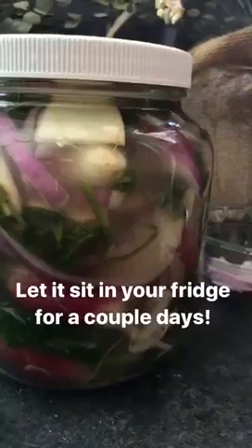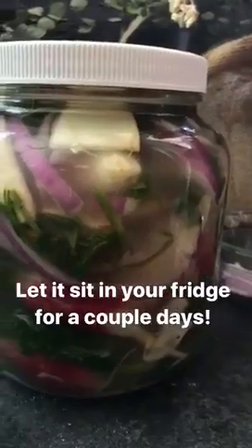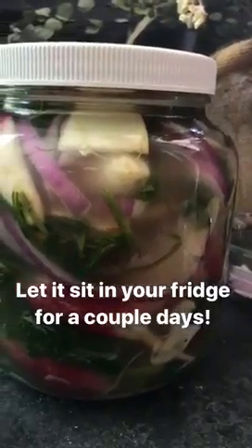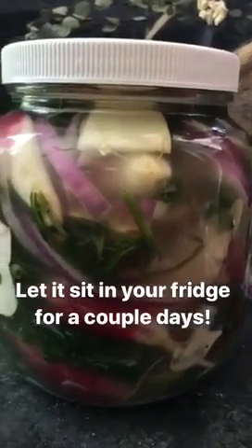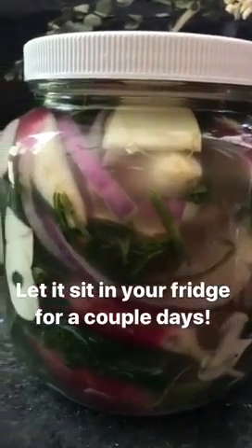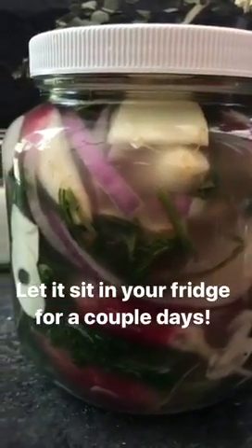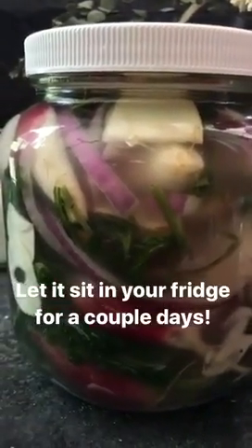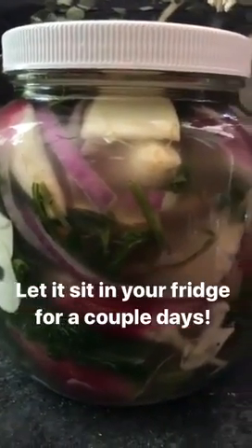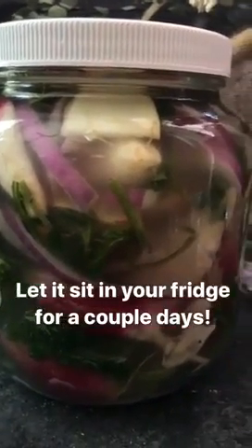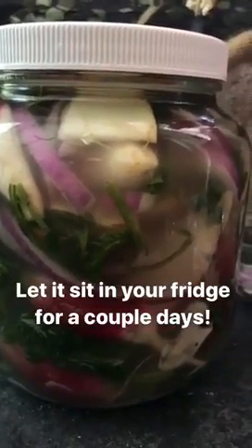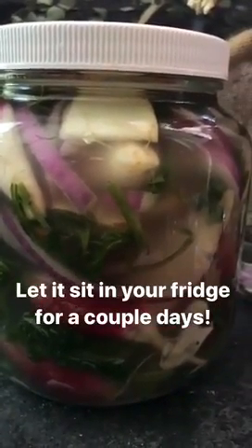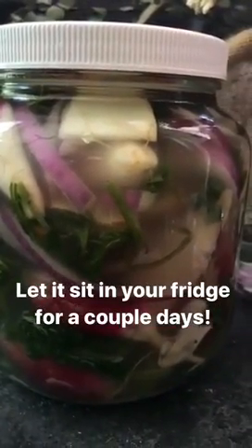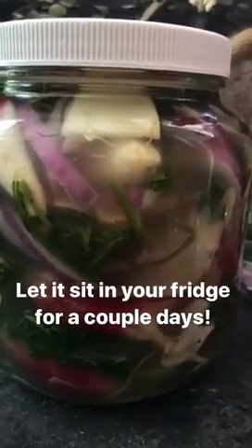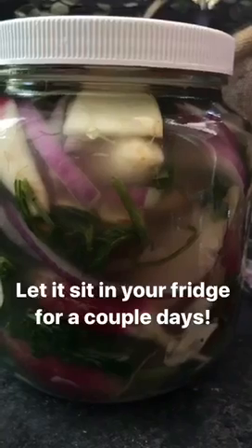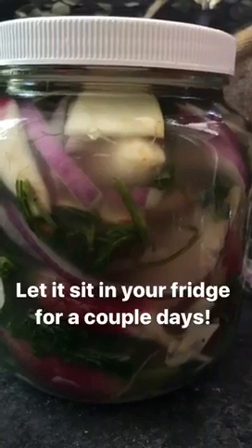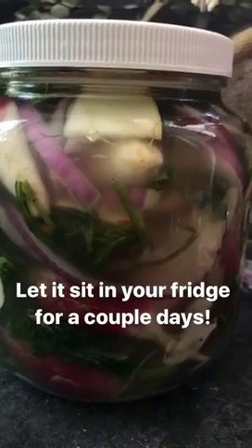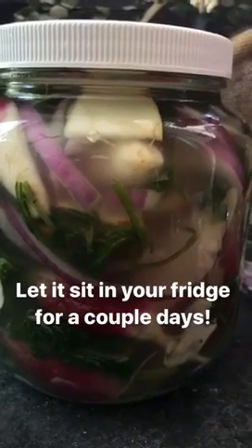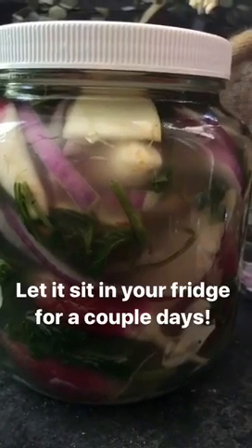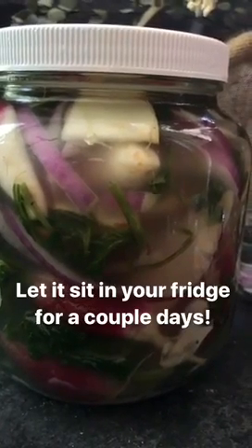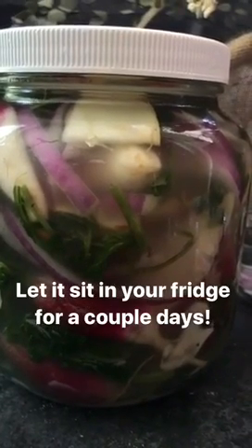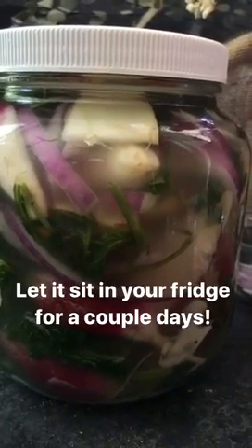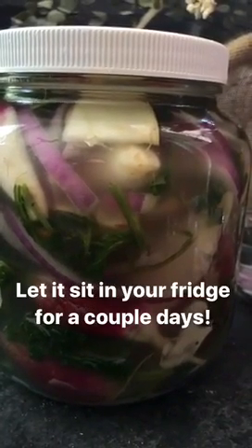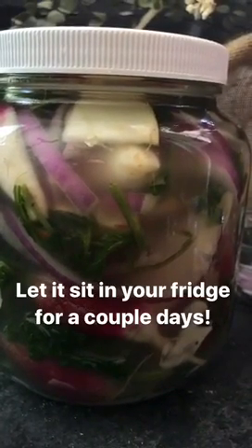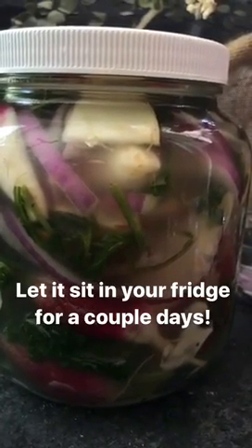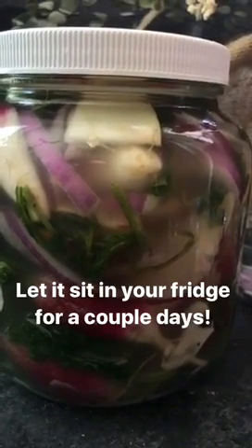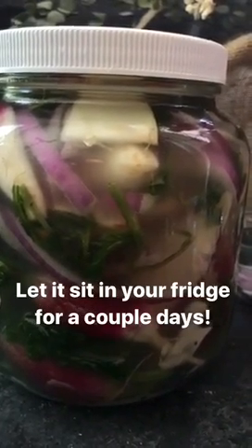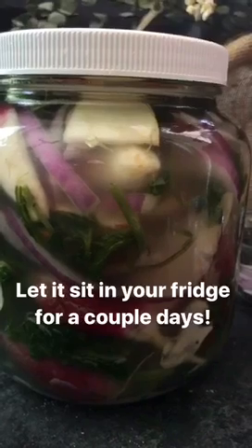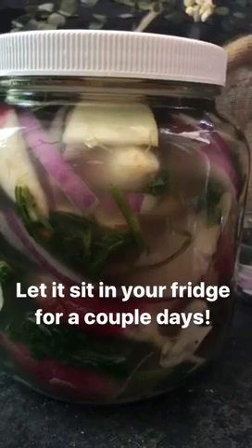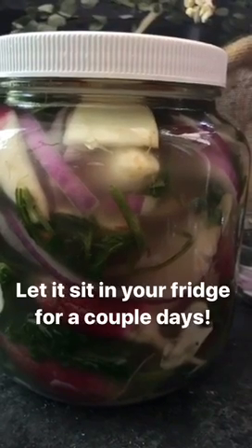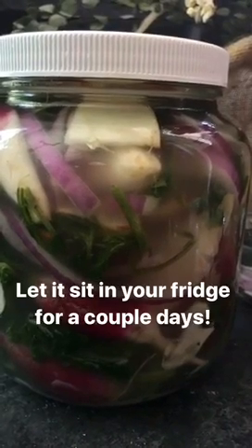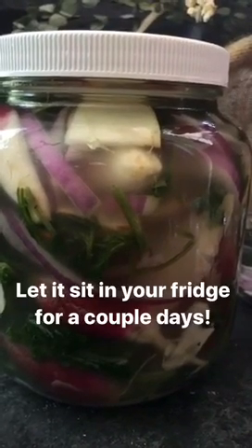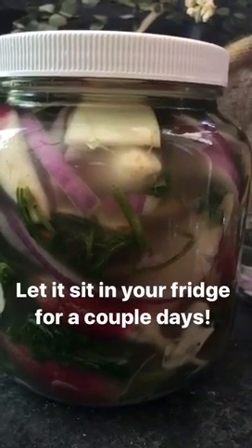So we're just going to leave this out for a couple days. You can also stick it in your fridge for a couple days. And before you know it, you are going to have the most refreshing, delicious summer kimchi in your fridge that you'll have ever tasted. It will be perfect for those hot days.